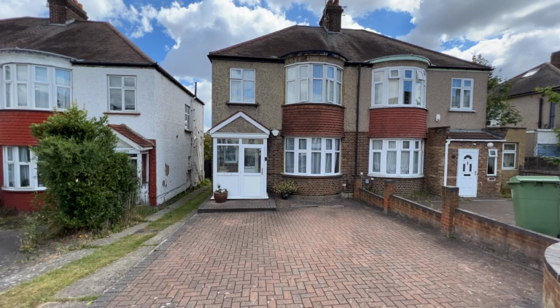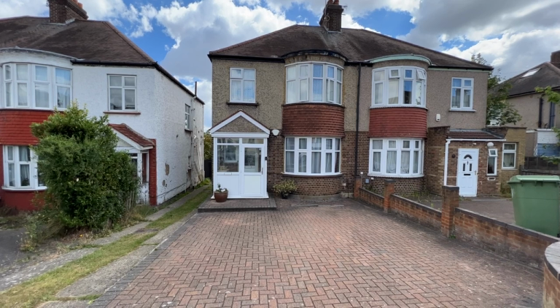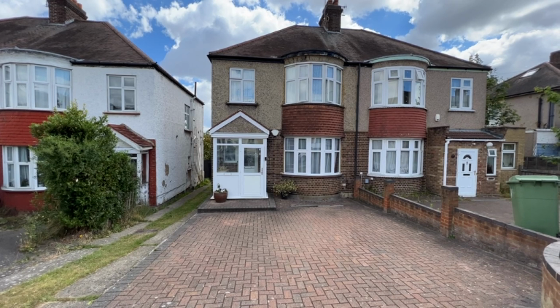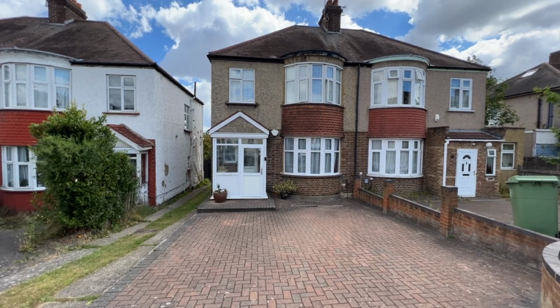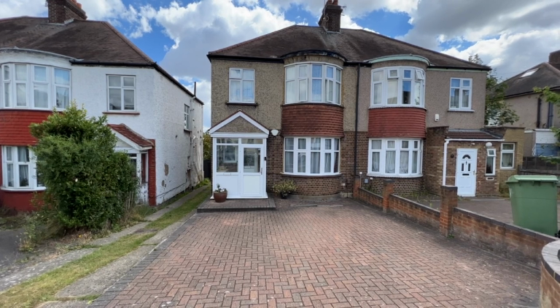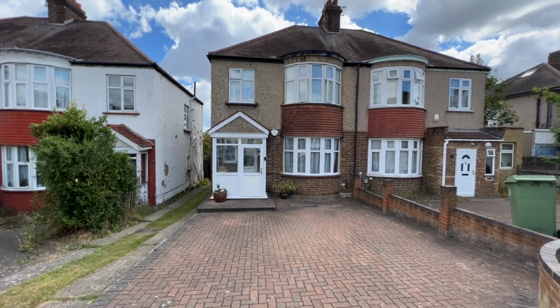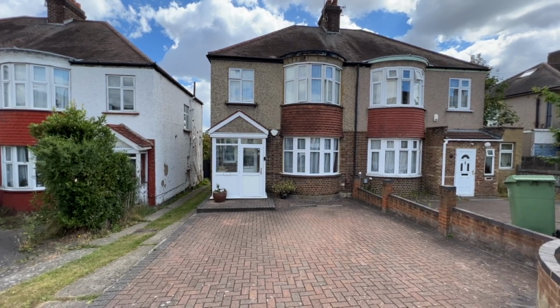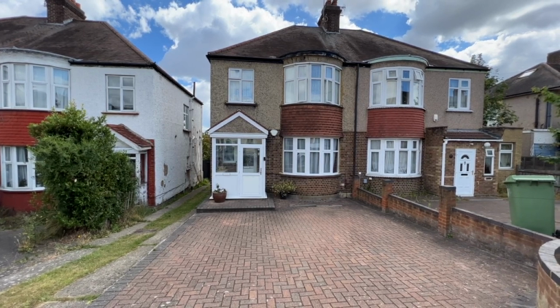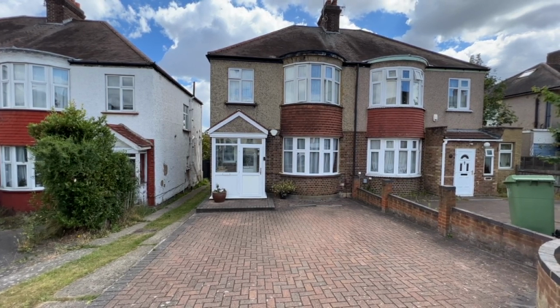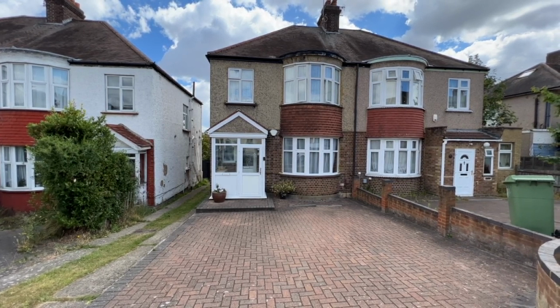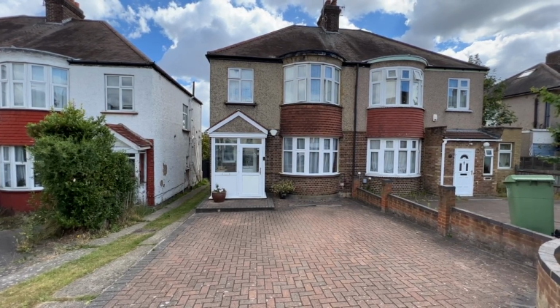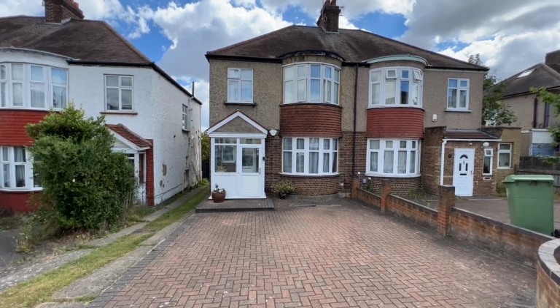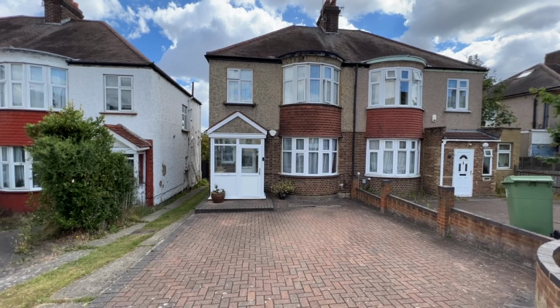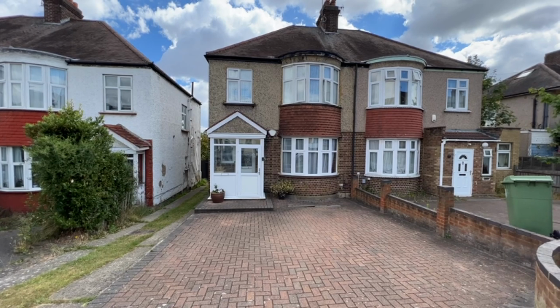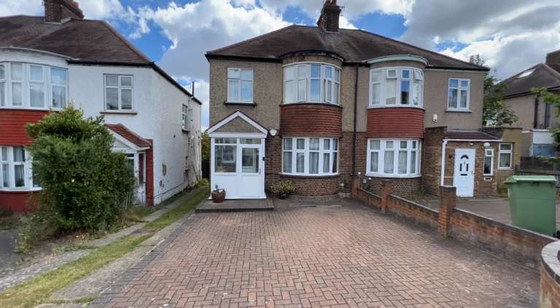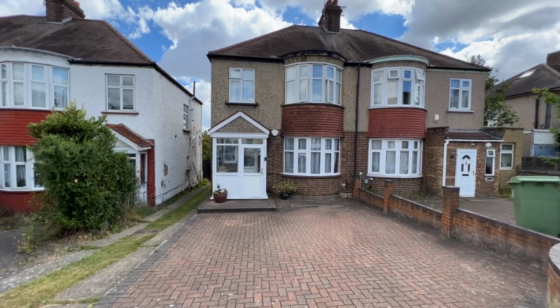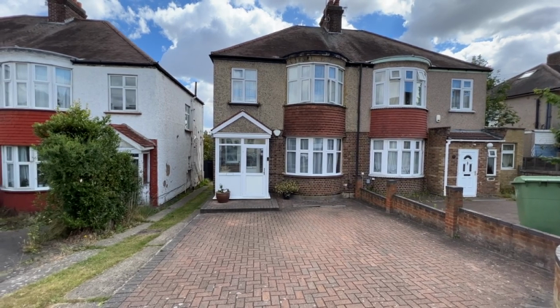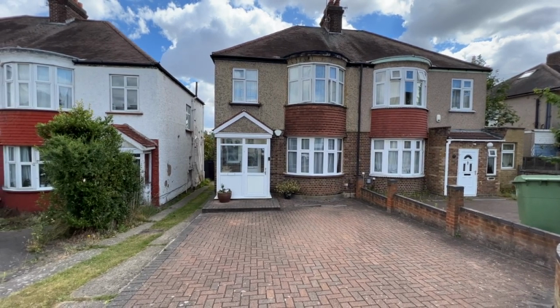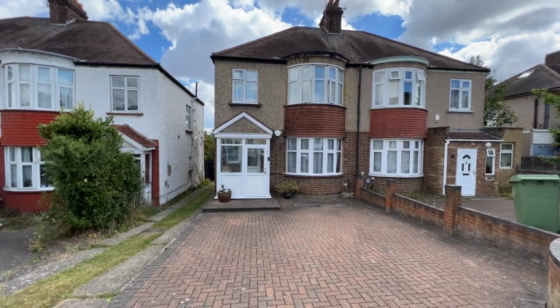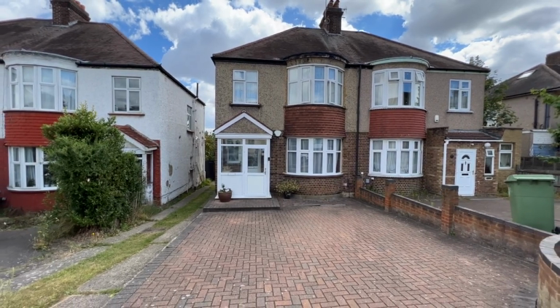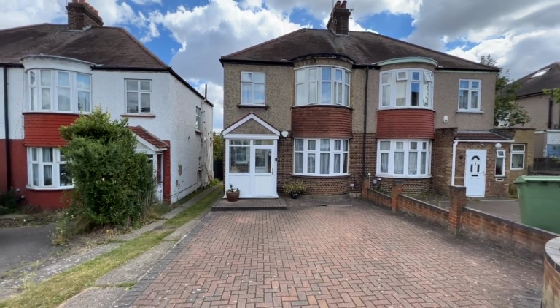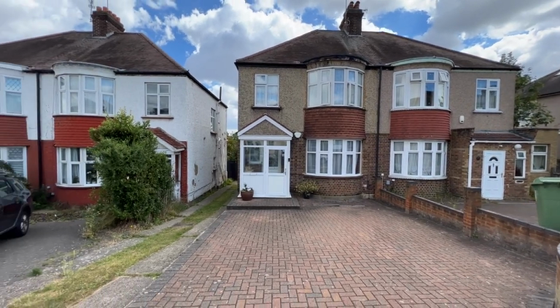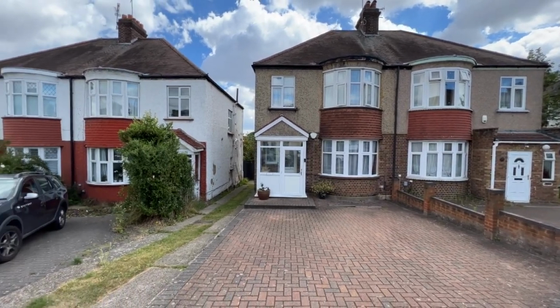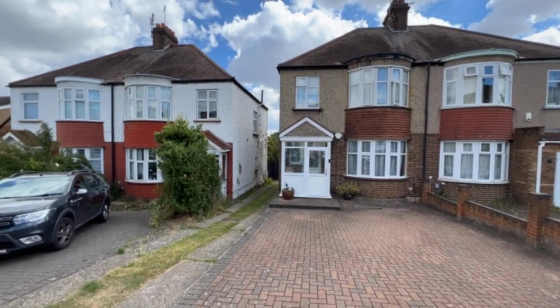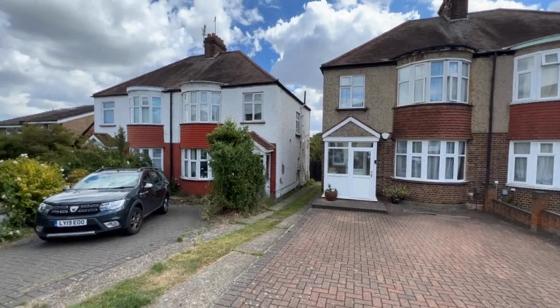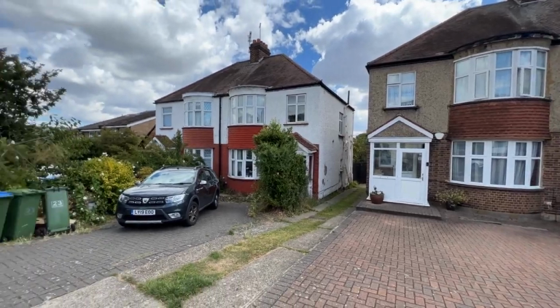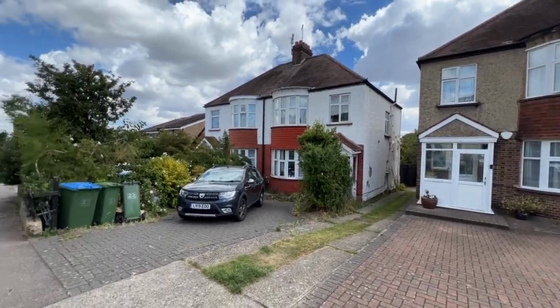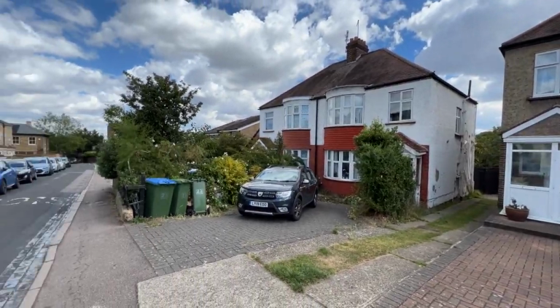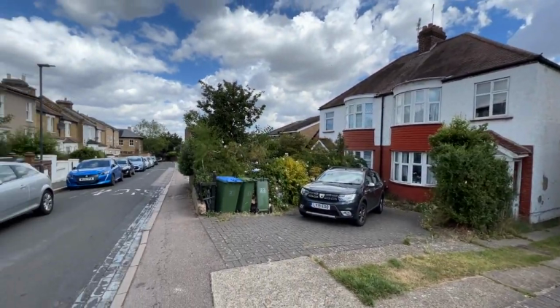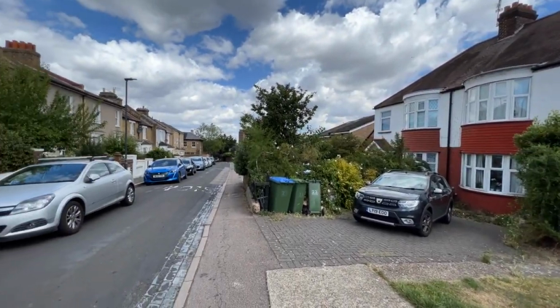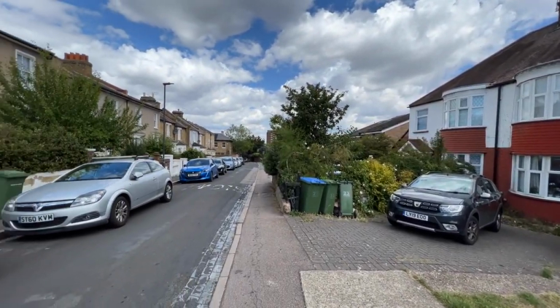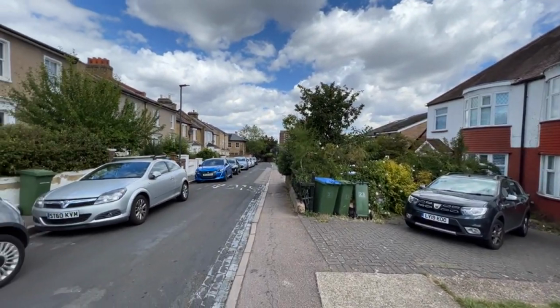Hello, it's Beaumont Gibbs Estate Agents. Today I've got this very spacious 1930s three-bedroom semi-detached house for sale on Plum Lane in Shooters Hill. Plum Lane is a very nice road, and we're actually at the bottom end of Plum Lane which is near Plumstead Common Road.